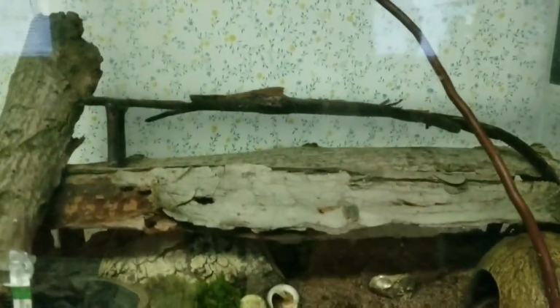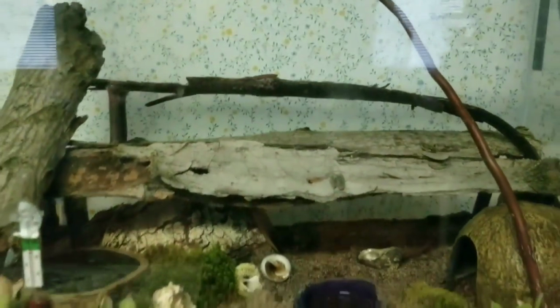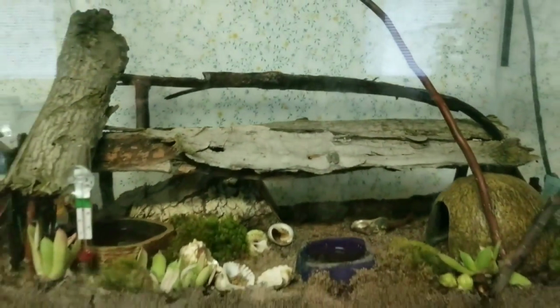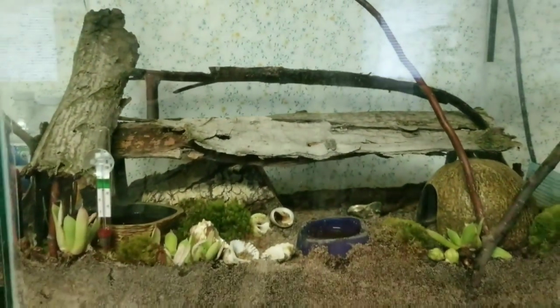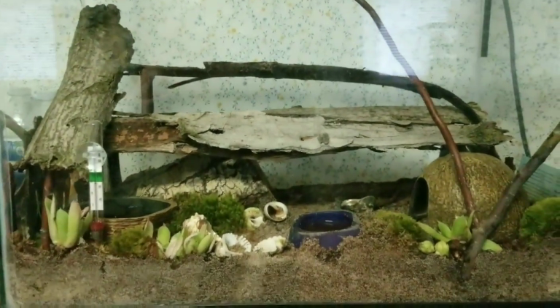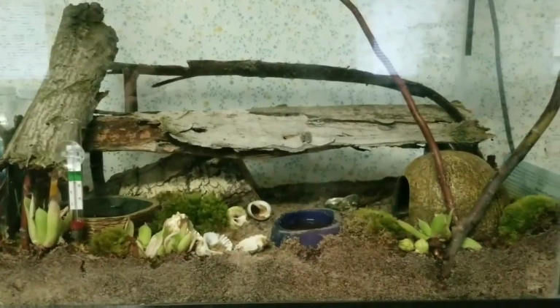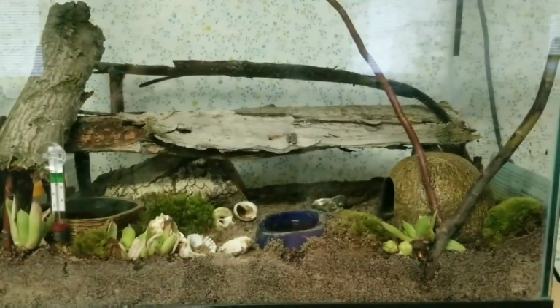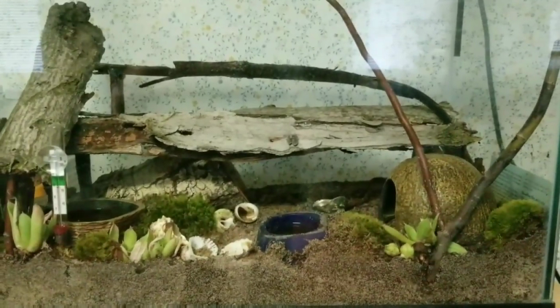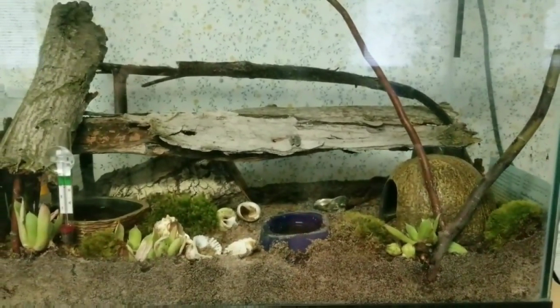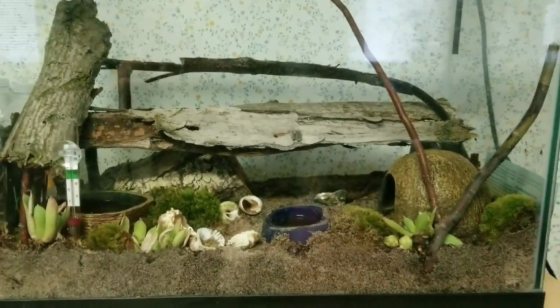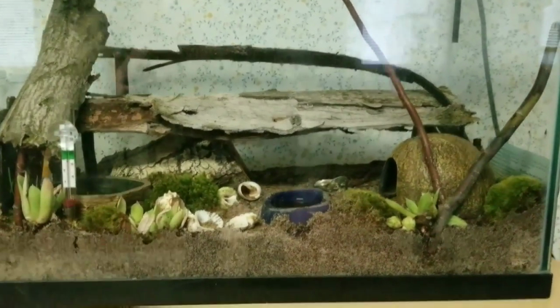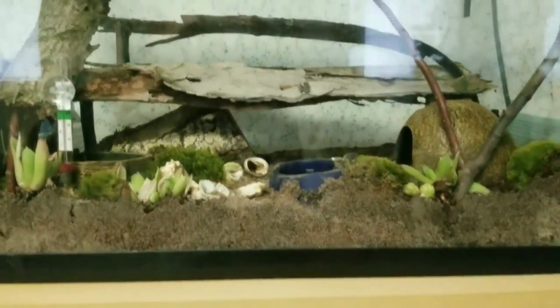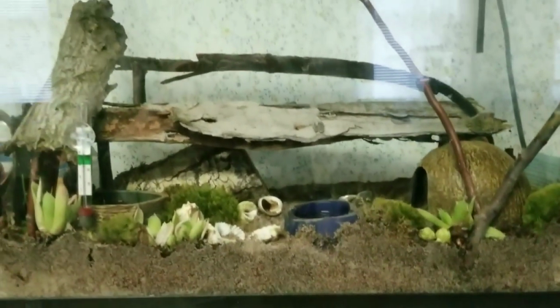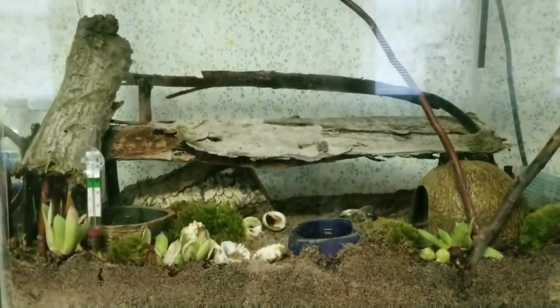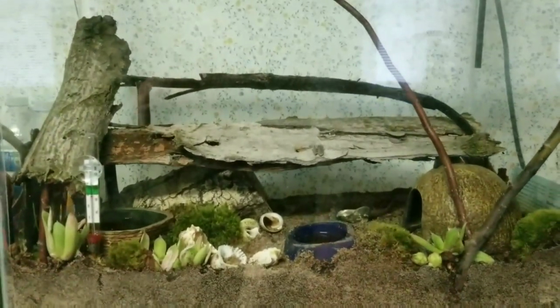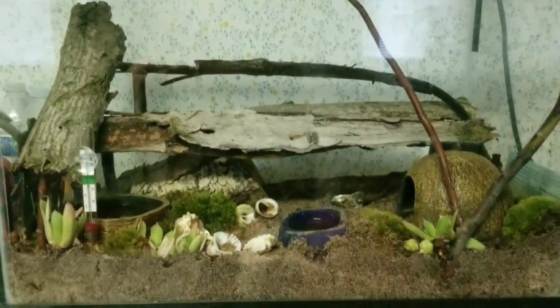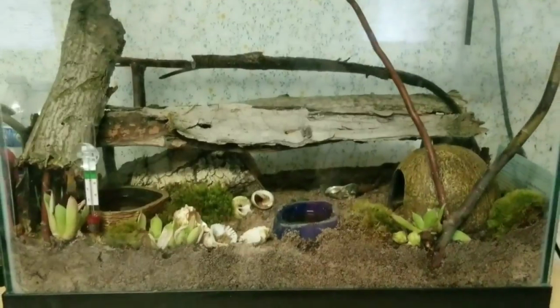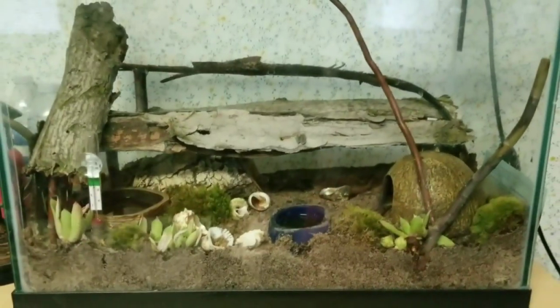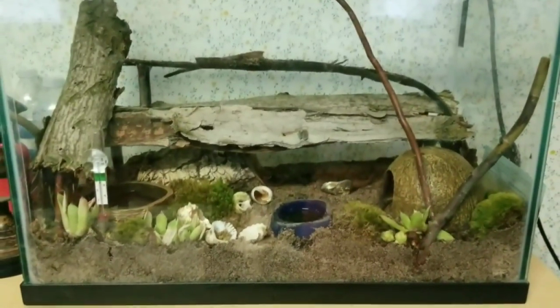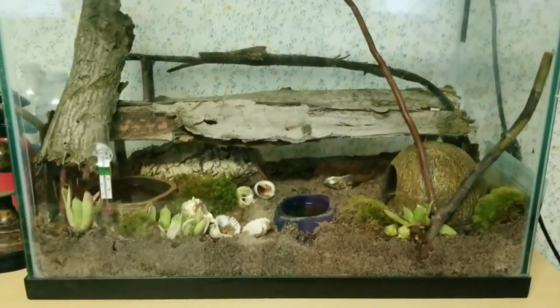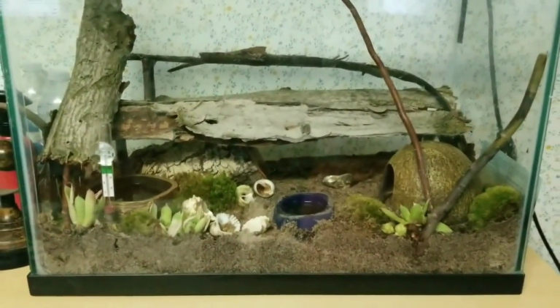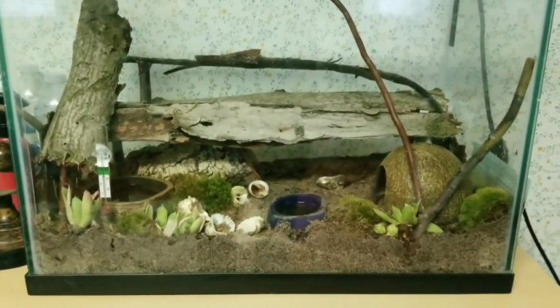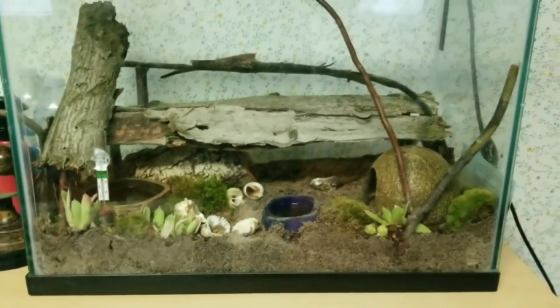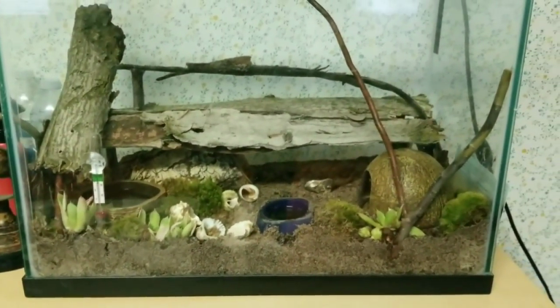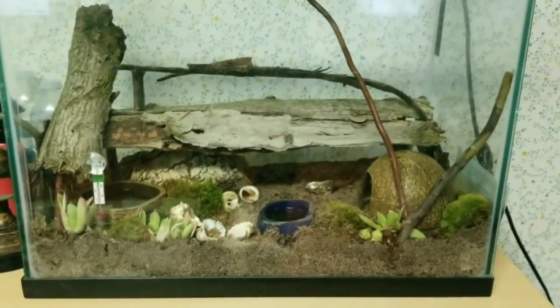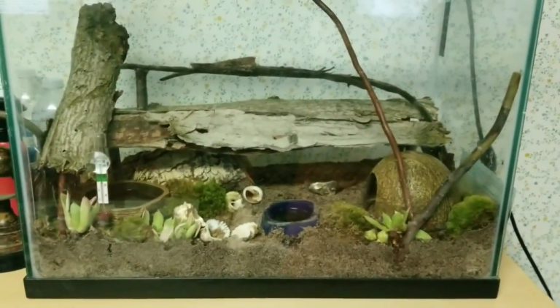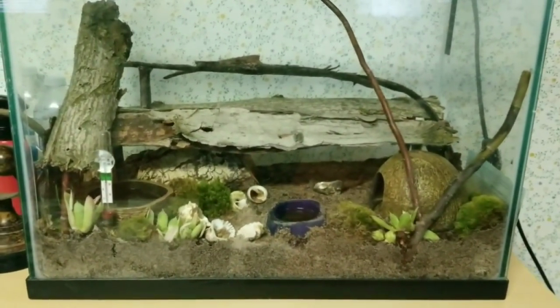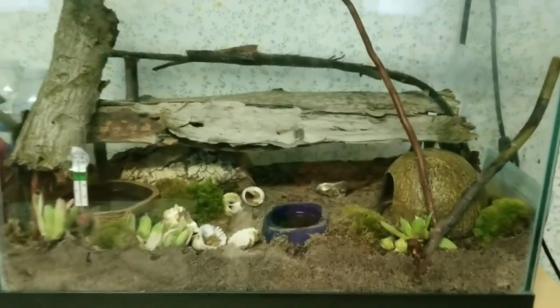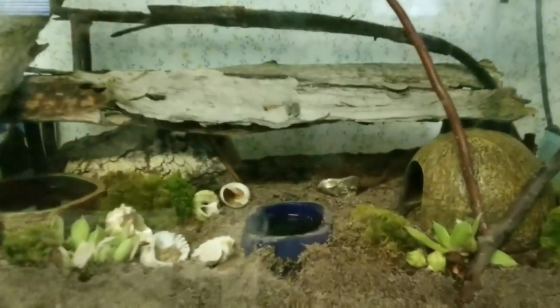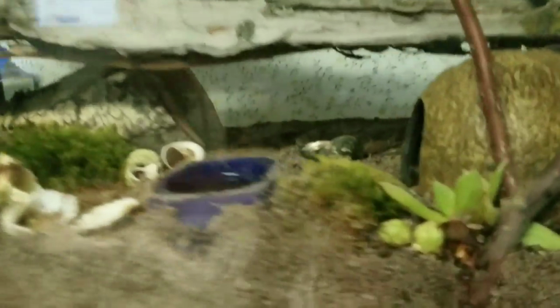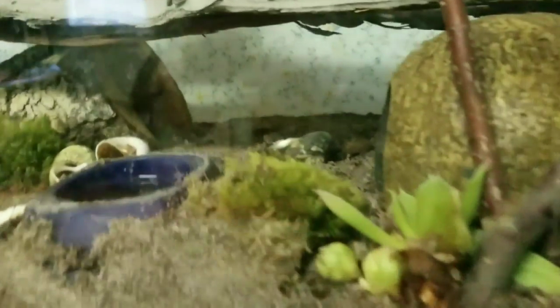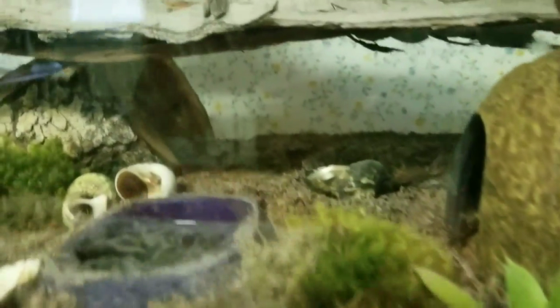They can access all of these areas to climb on and it gives them more floor space, but it also looks really natural. I really like the look with the moss, and I've got hen and chicks in there as well — these little plants.